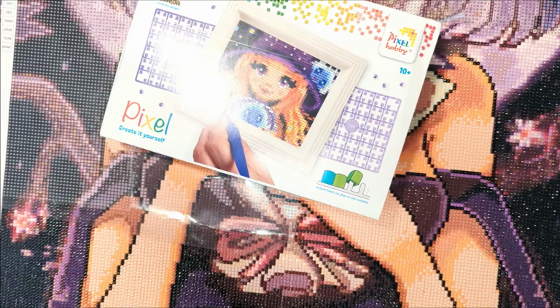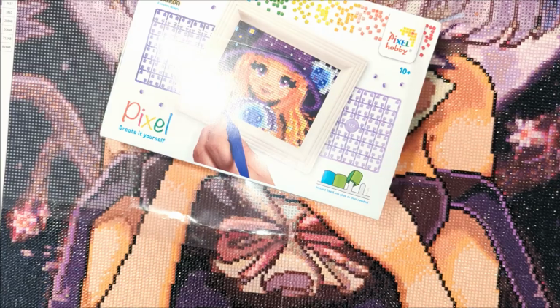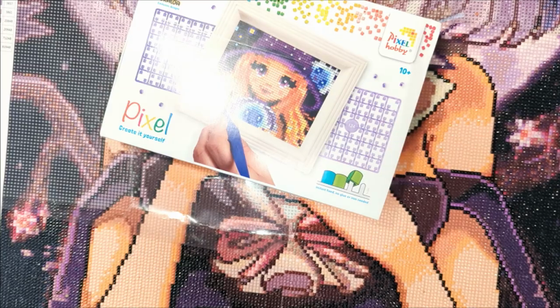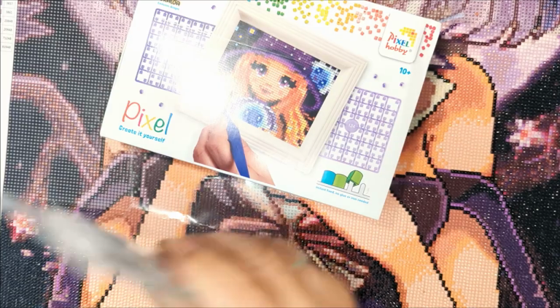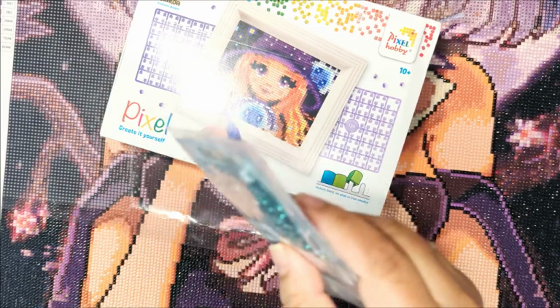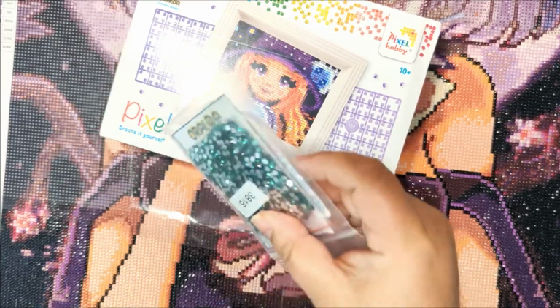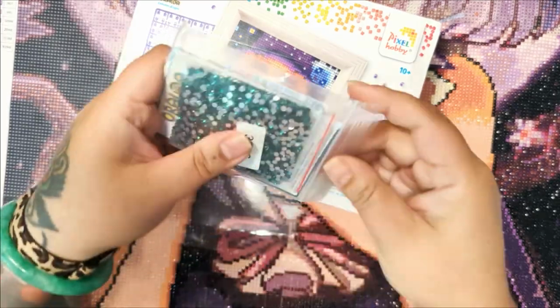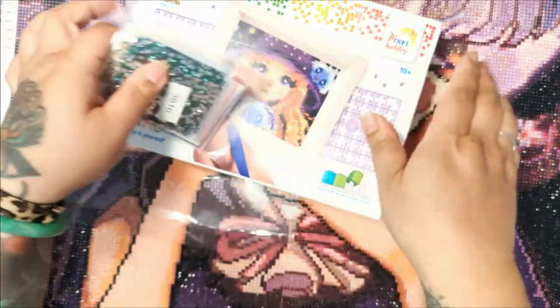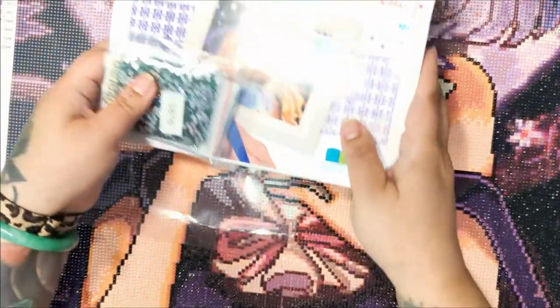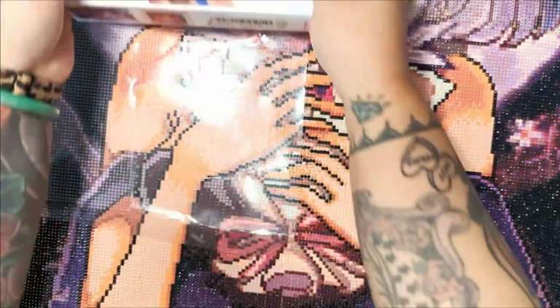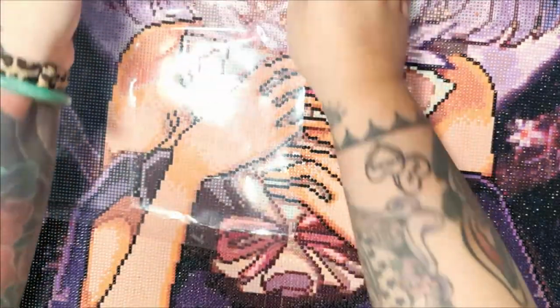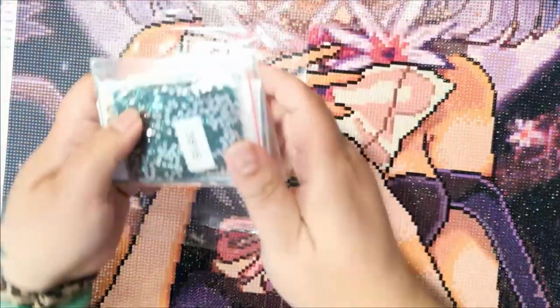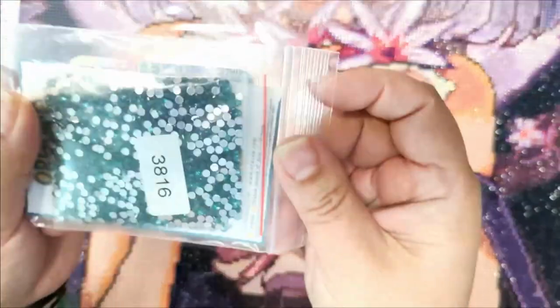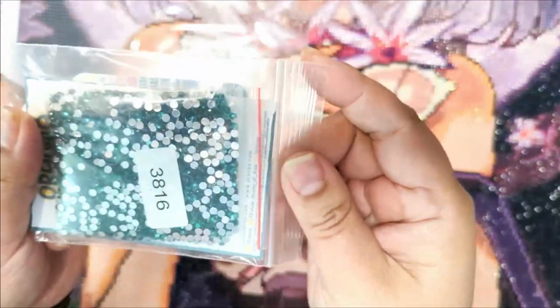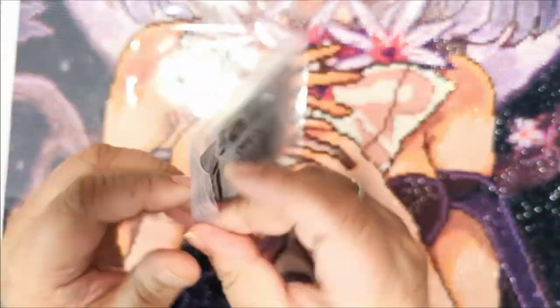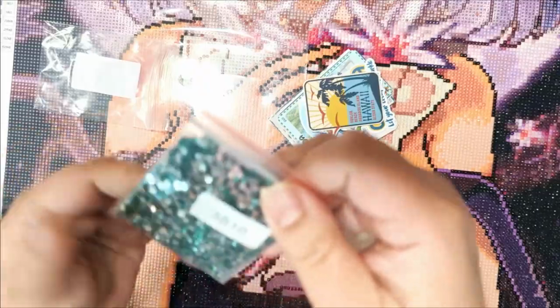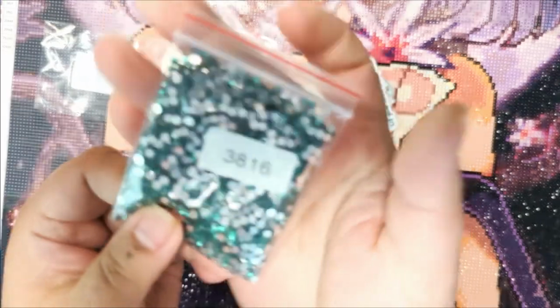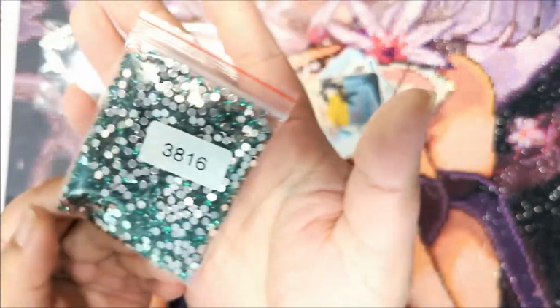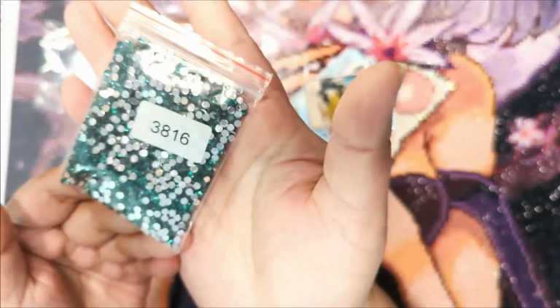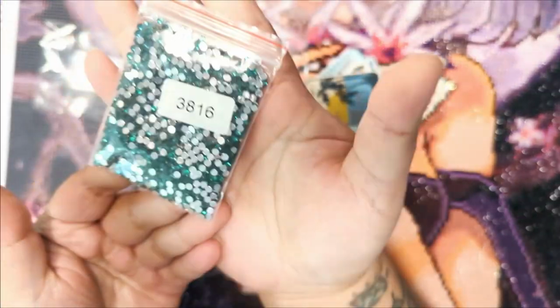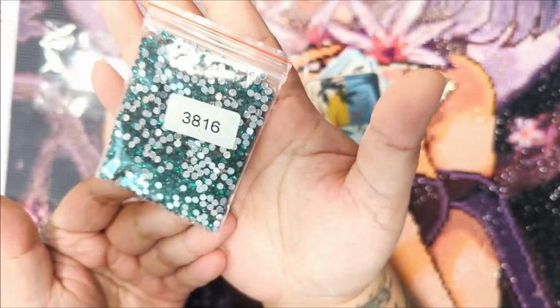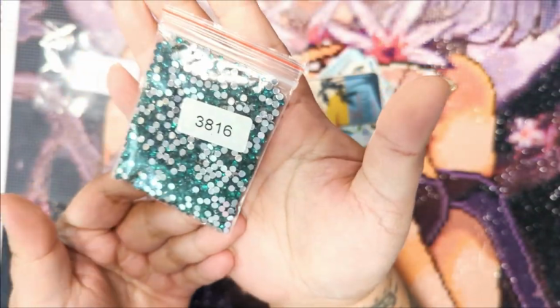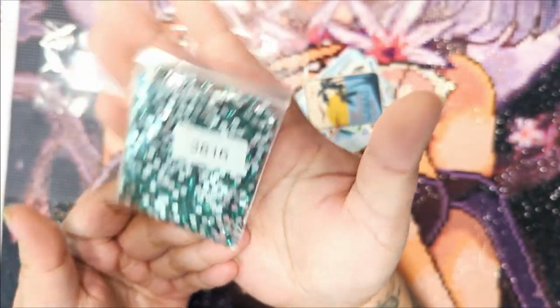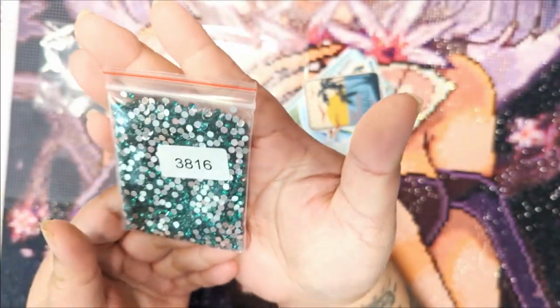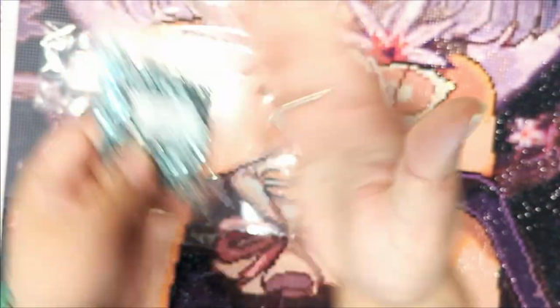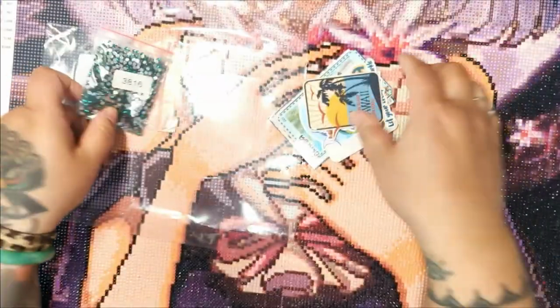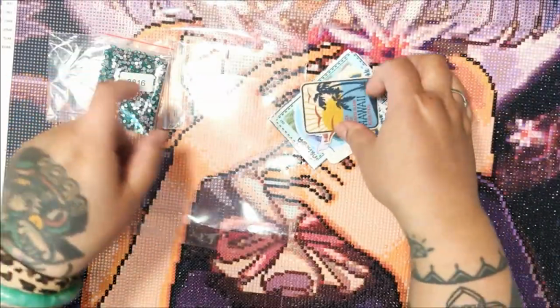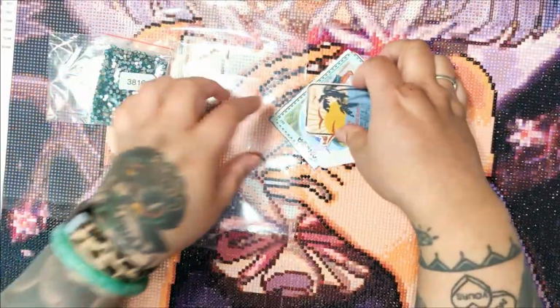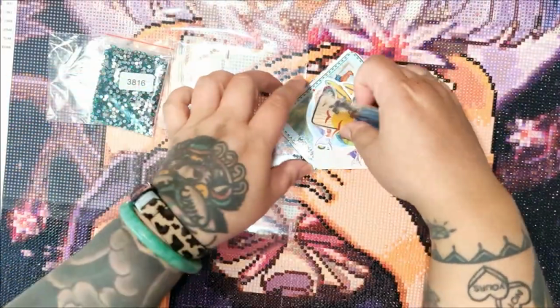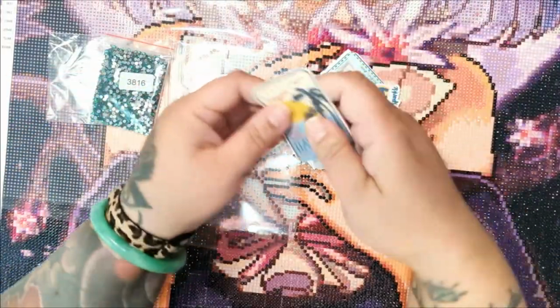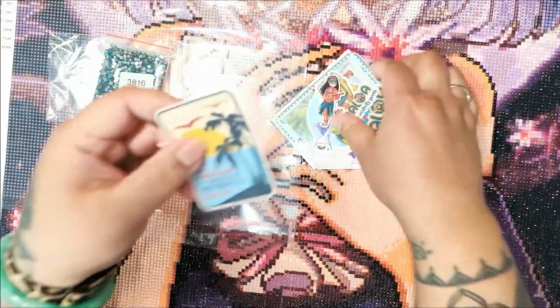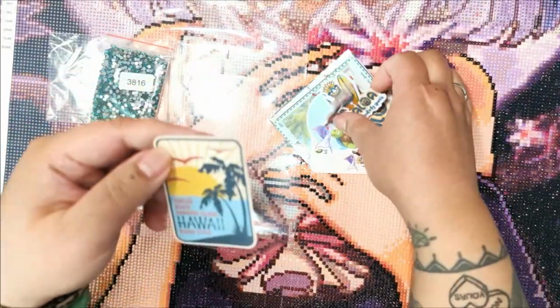We have gifts! Before we get to that, let's look at these presents. They included some crystal drills. These are round stickers.